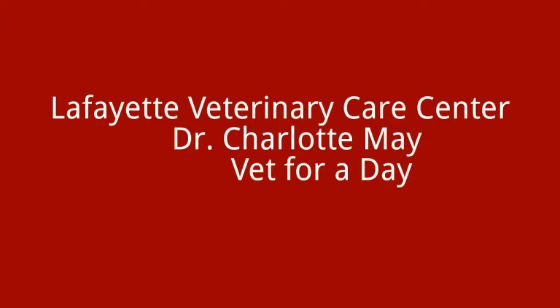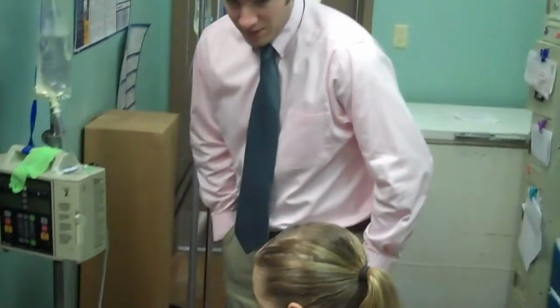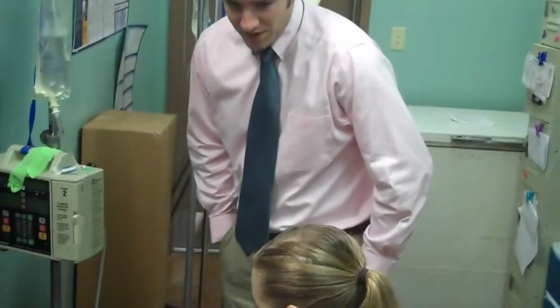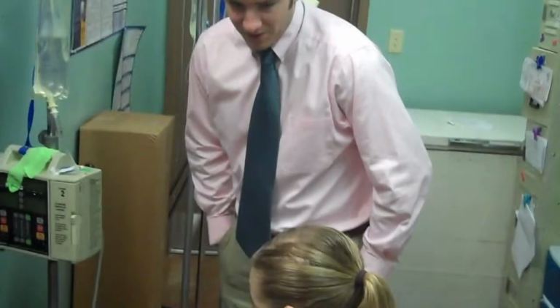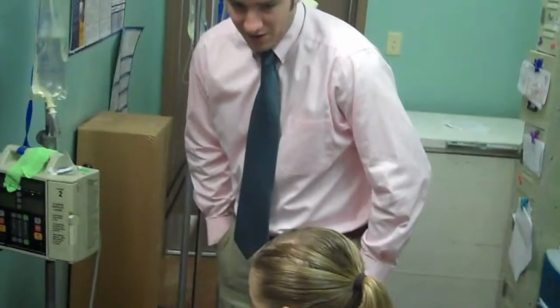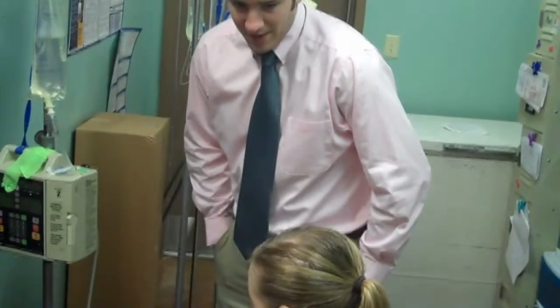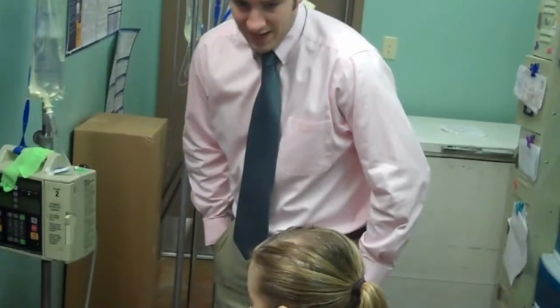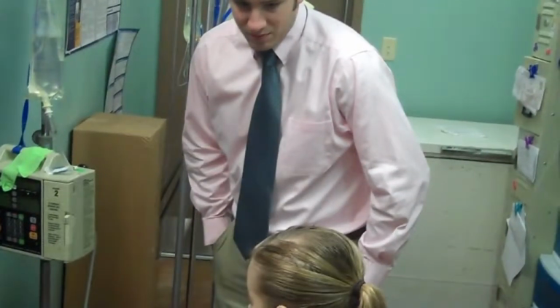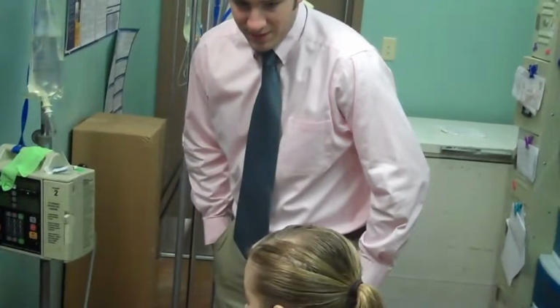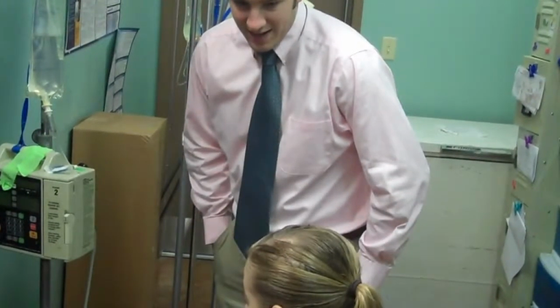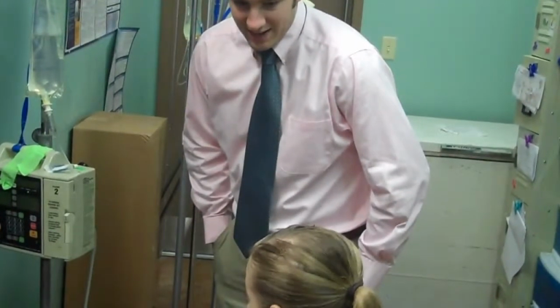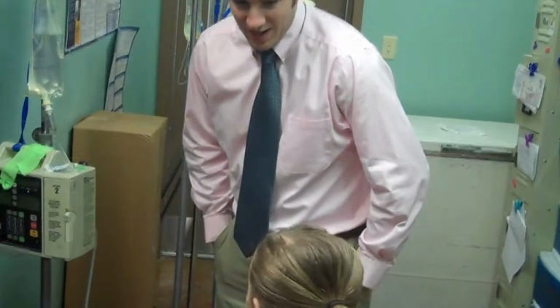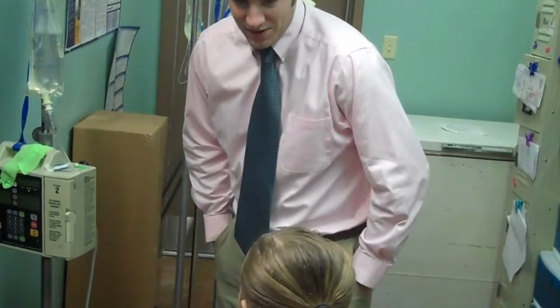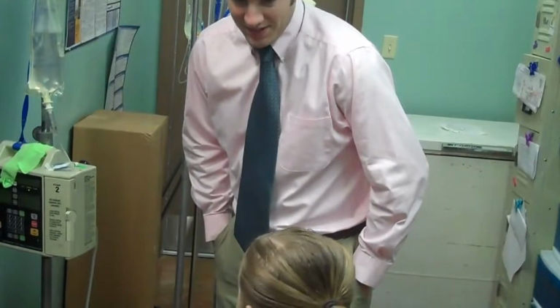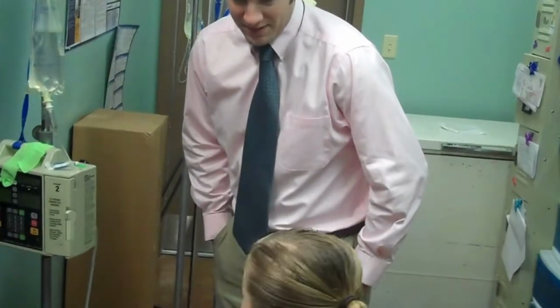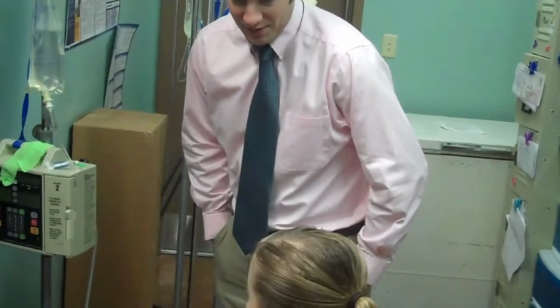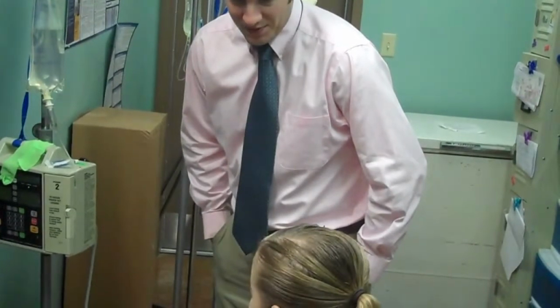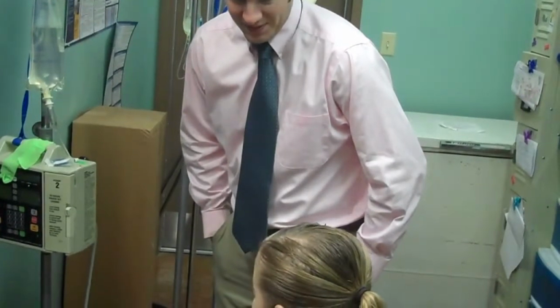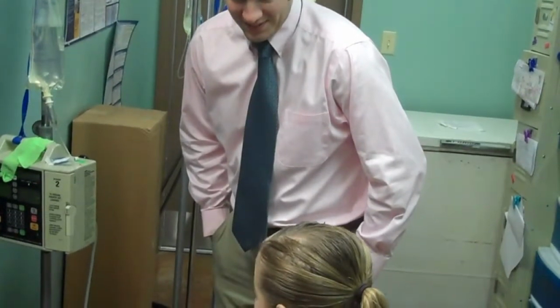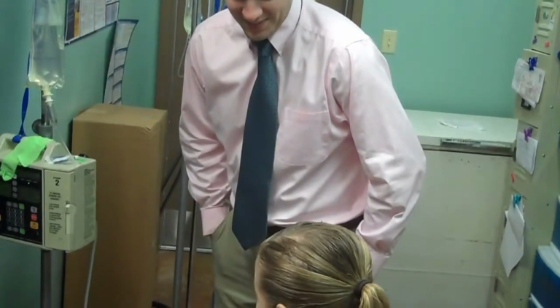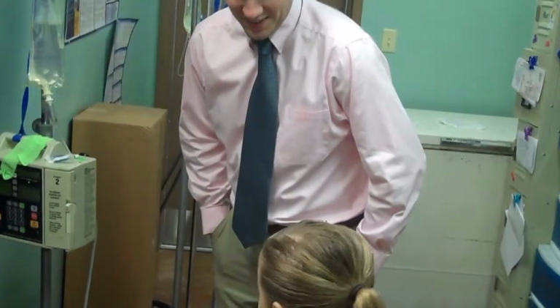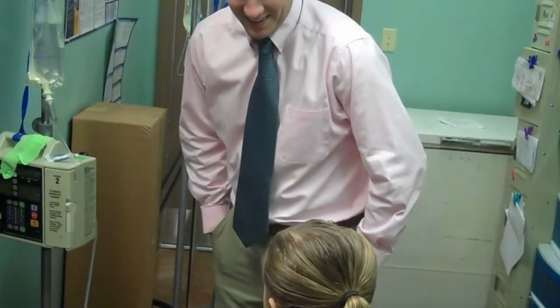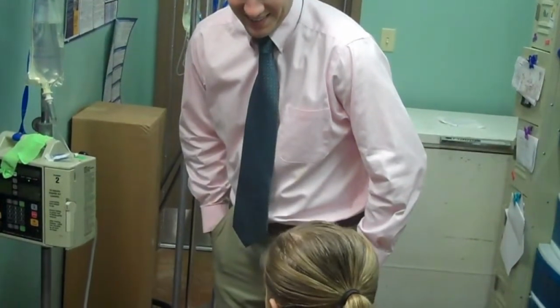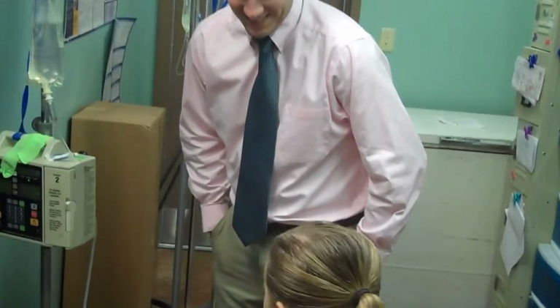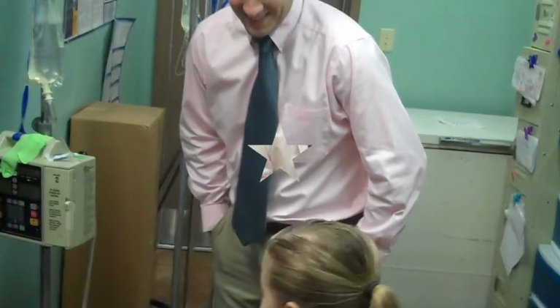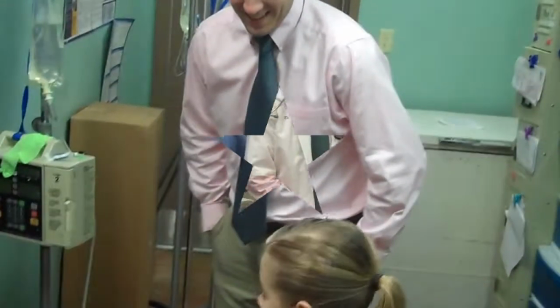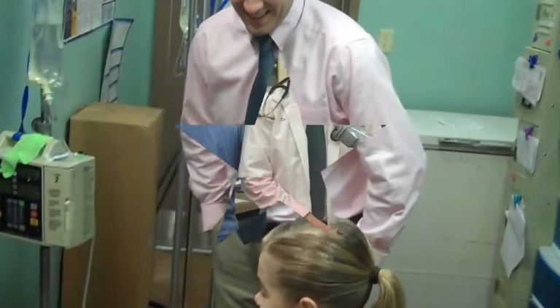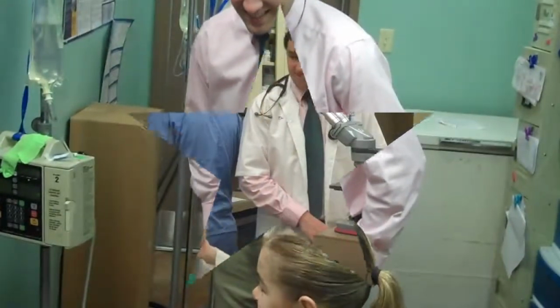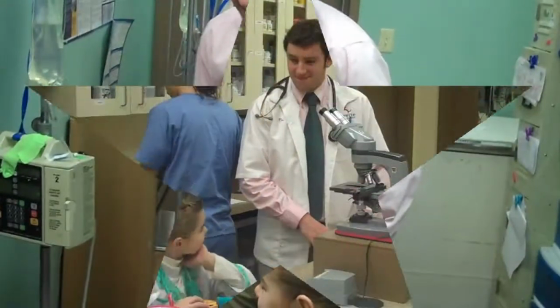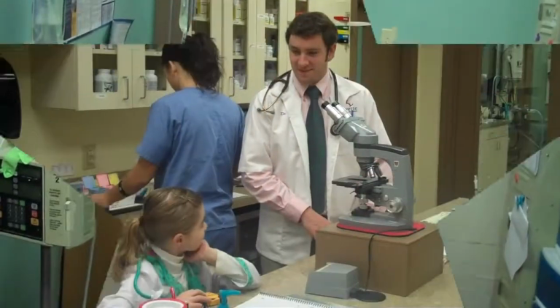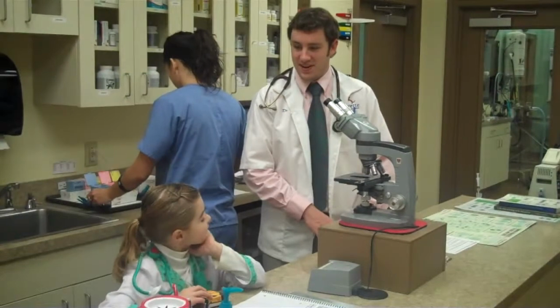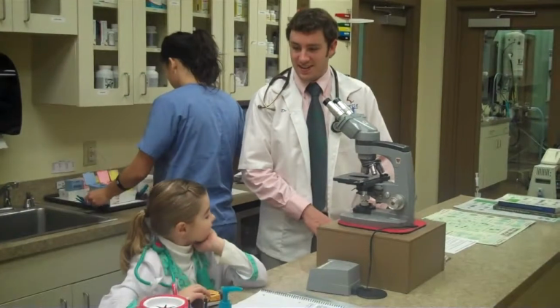I want to have him bring you in all of my exam rooms with me today, and we can do our exams together if you want to. What do you think? Yeah? Very neat.